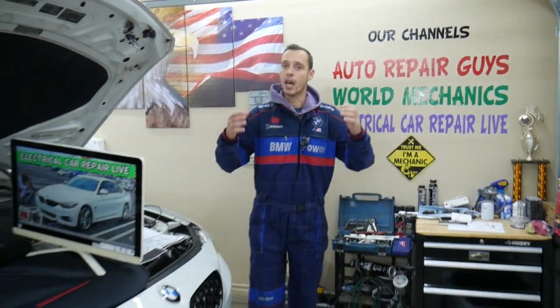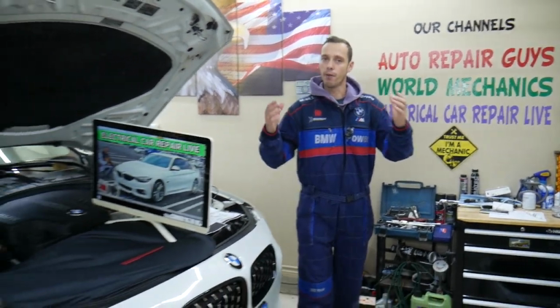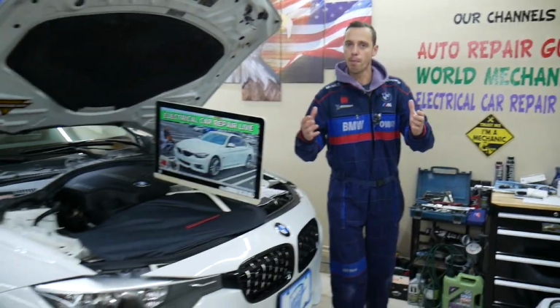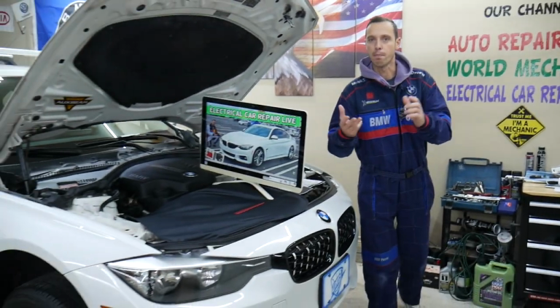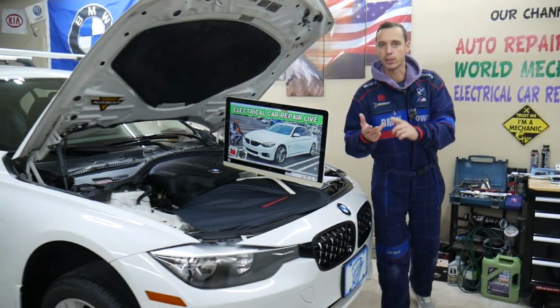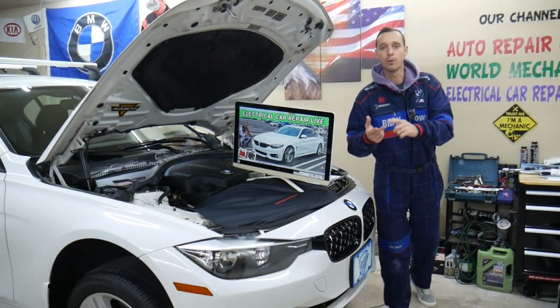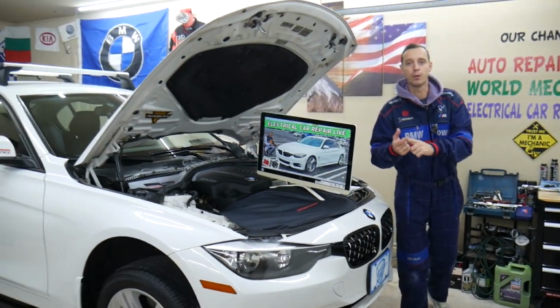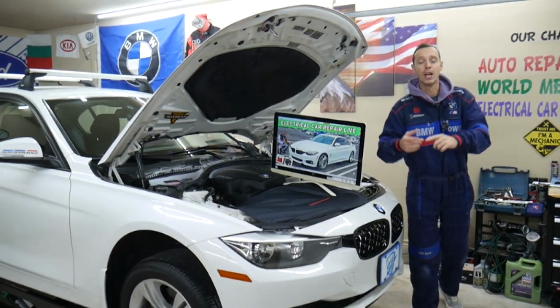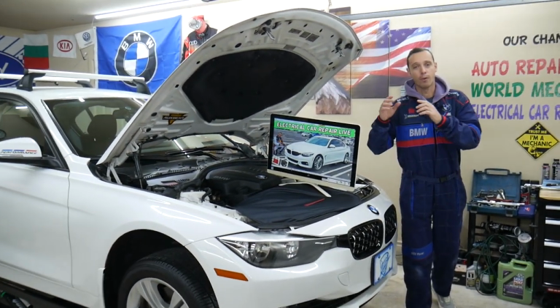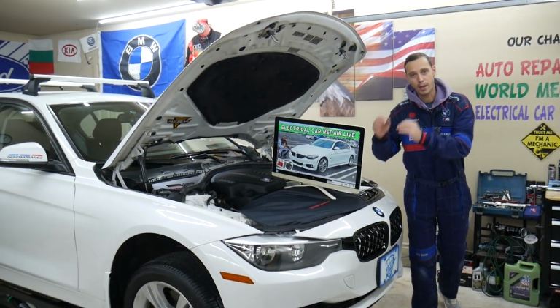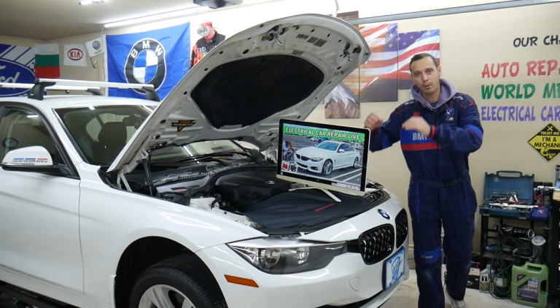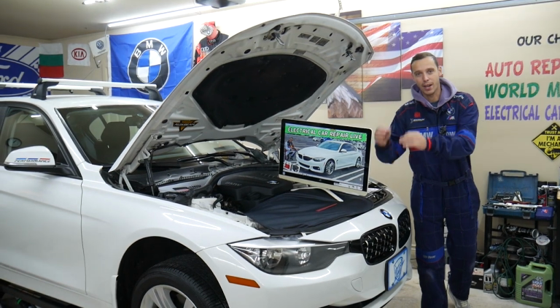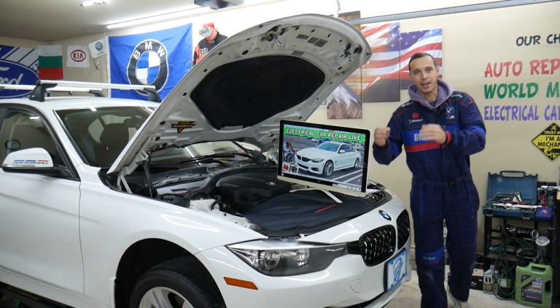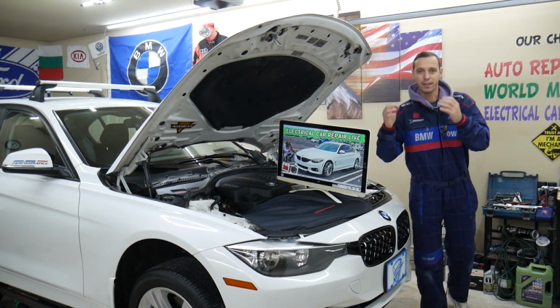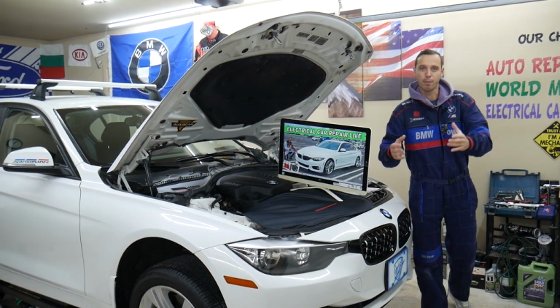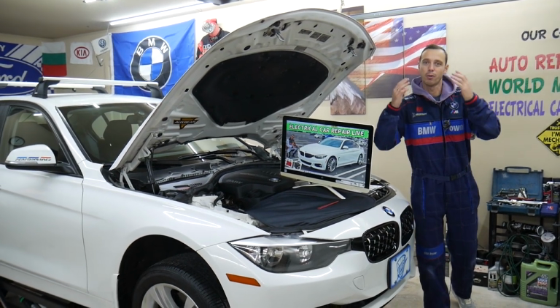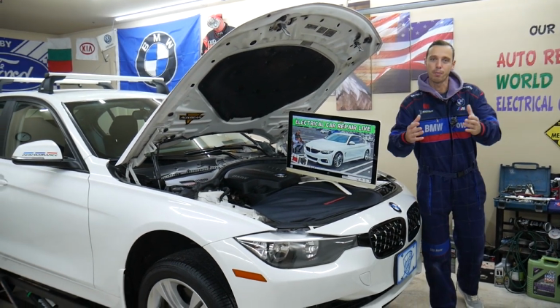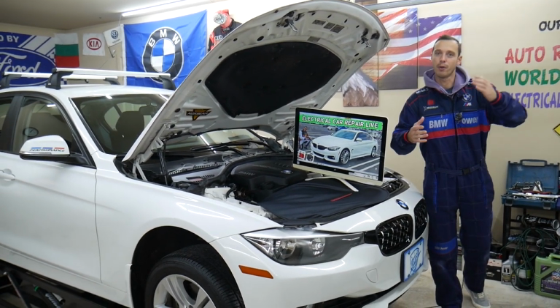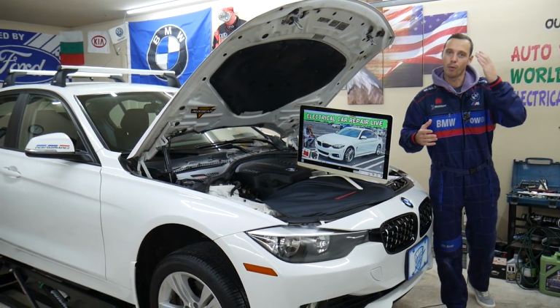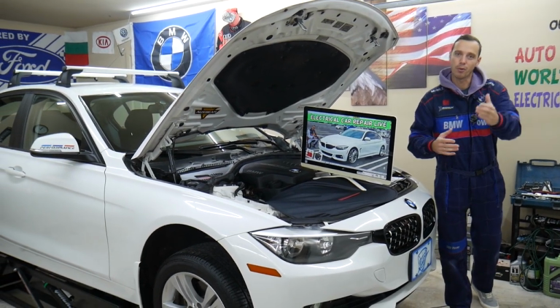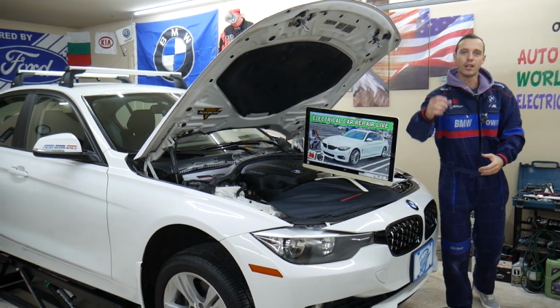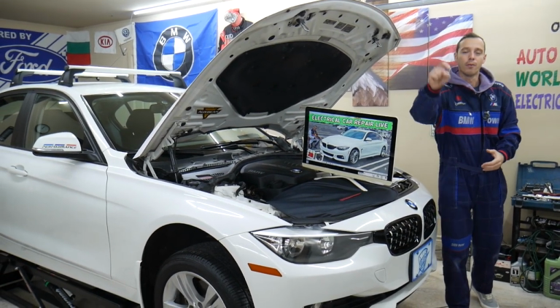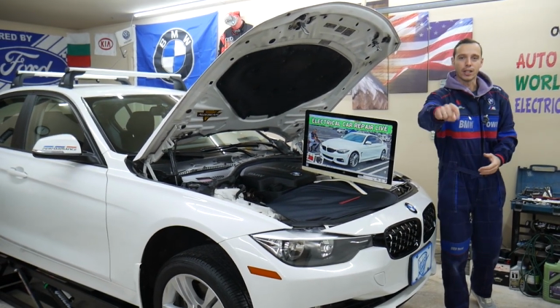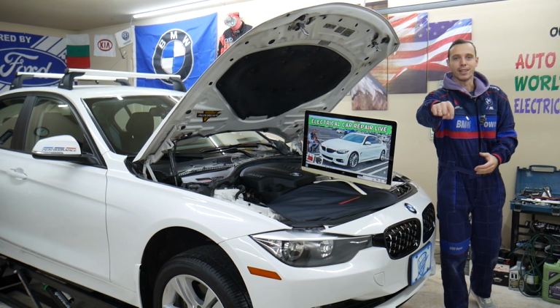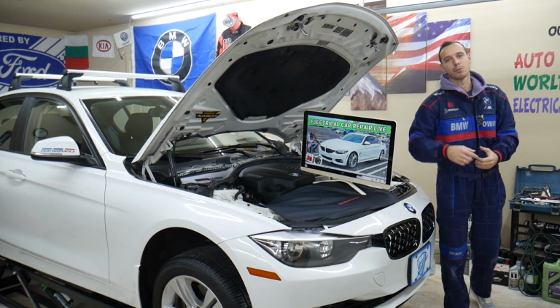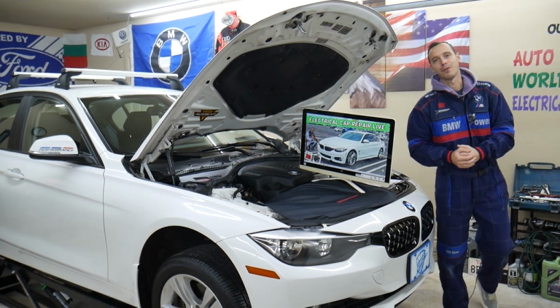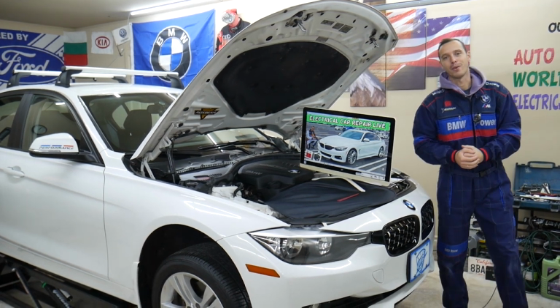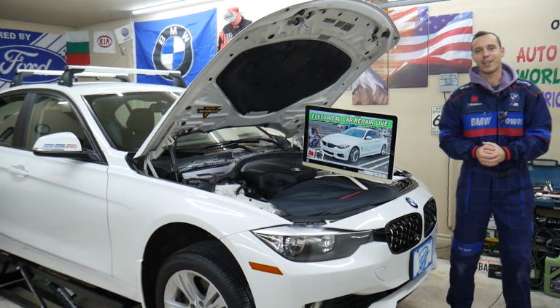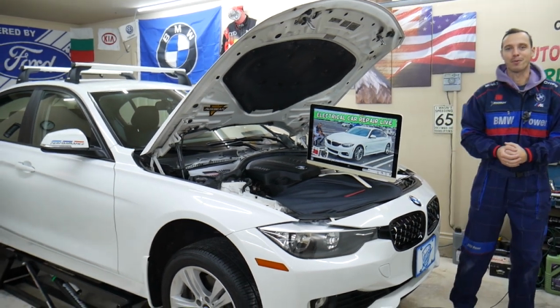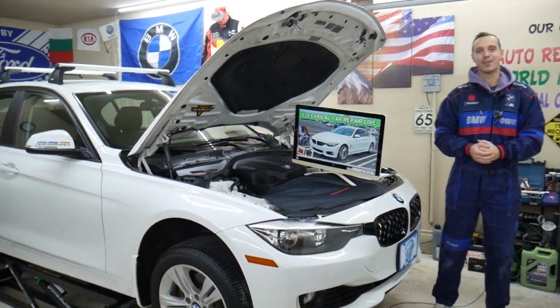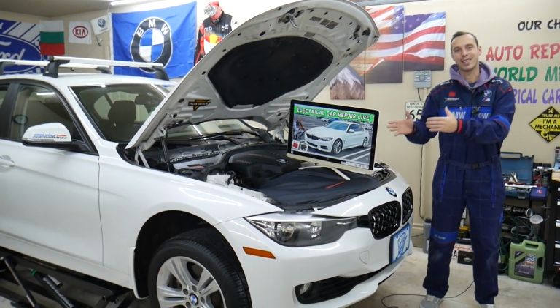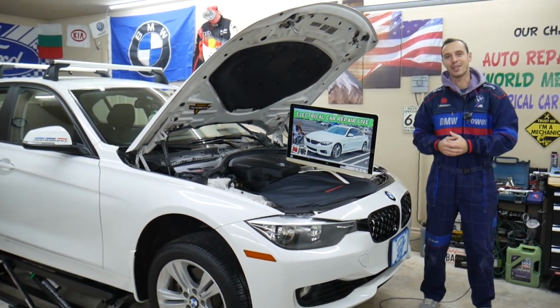And if you need to buy parts, tools, or fuses for your BMW or any car at a really good price with quick shipping — so you don't waste your money — we will share the link in the description of the video below where you can get them from. So let's start on it now.